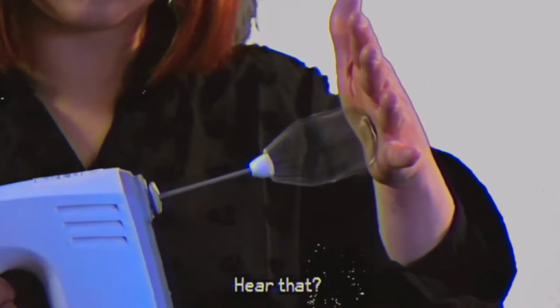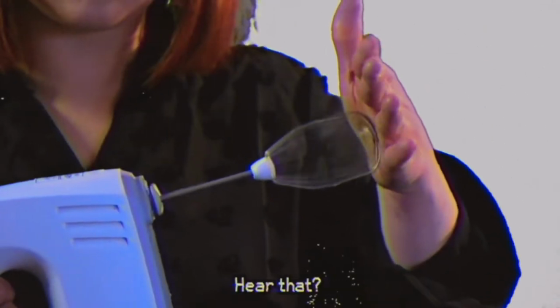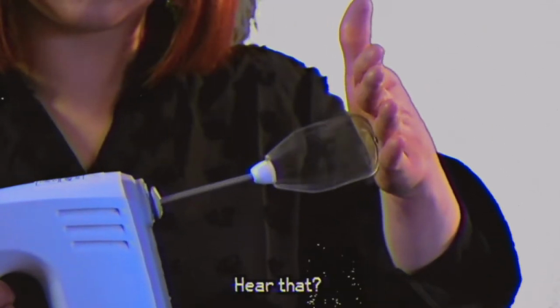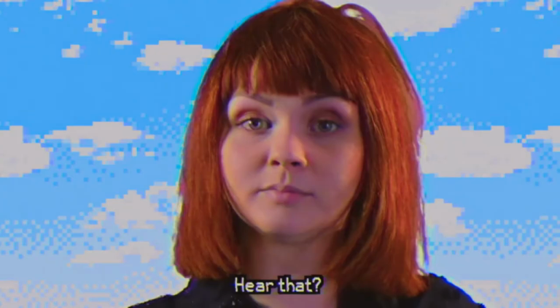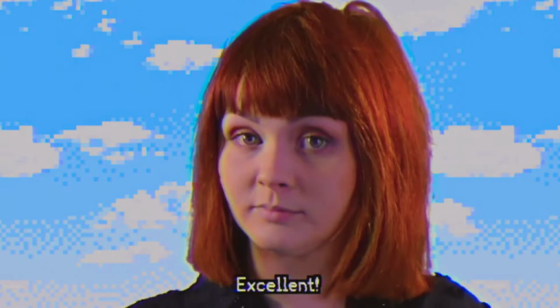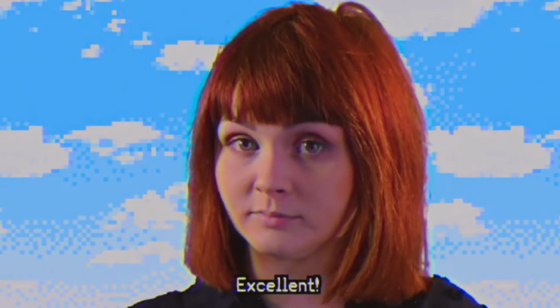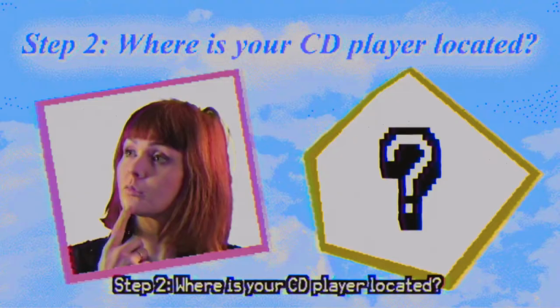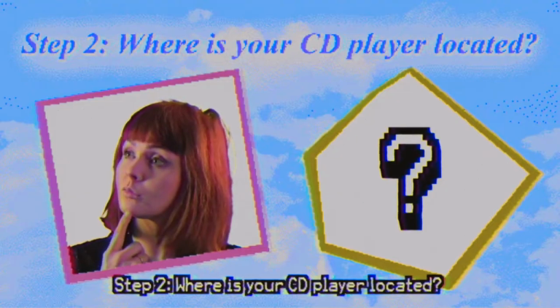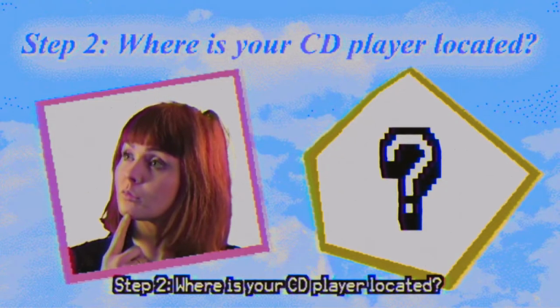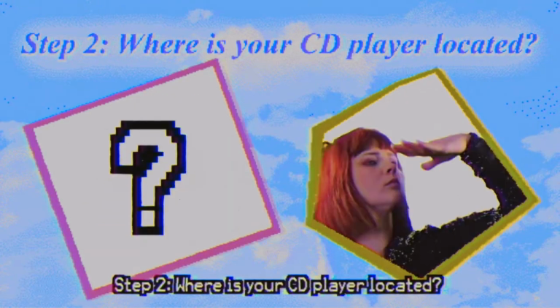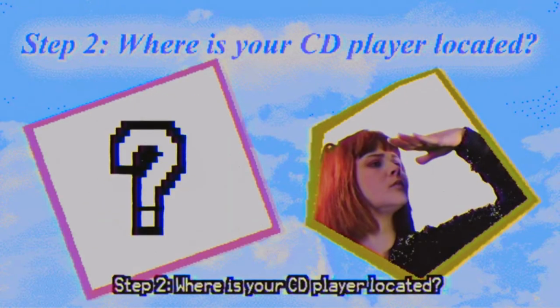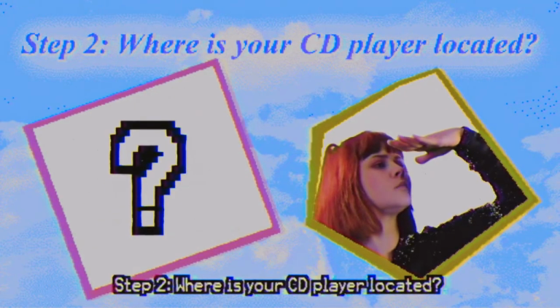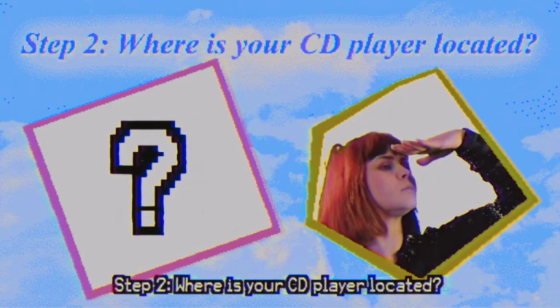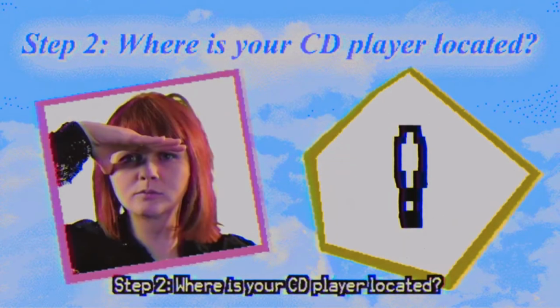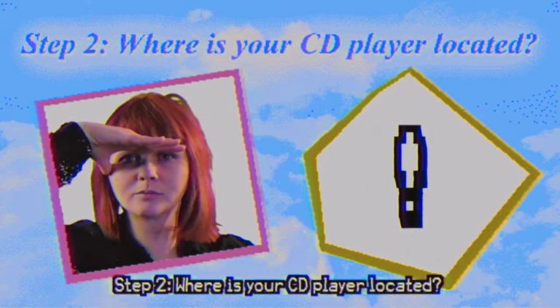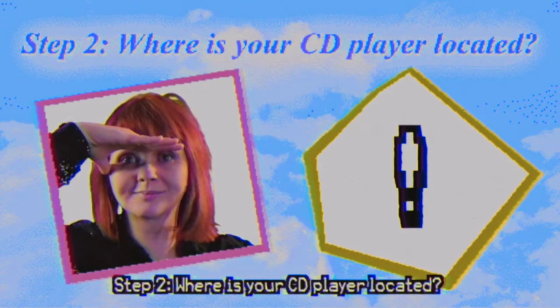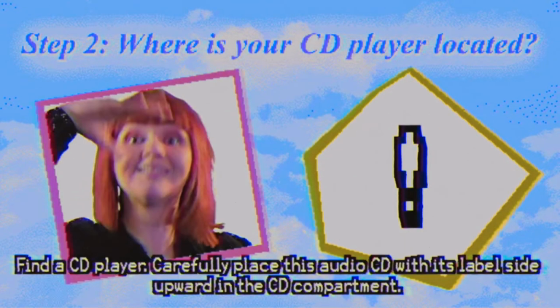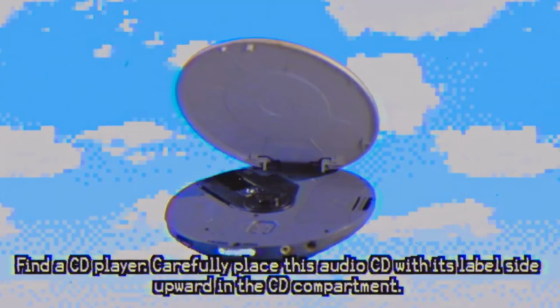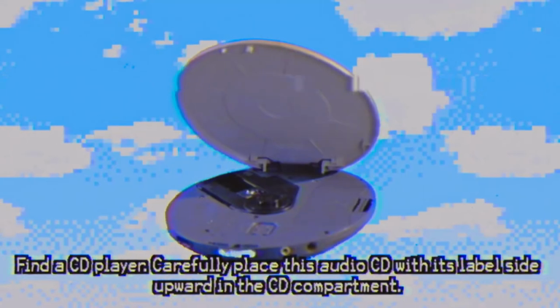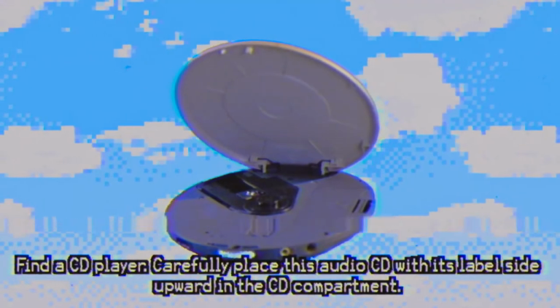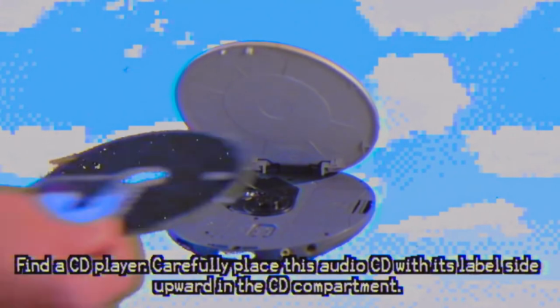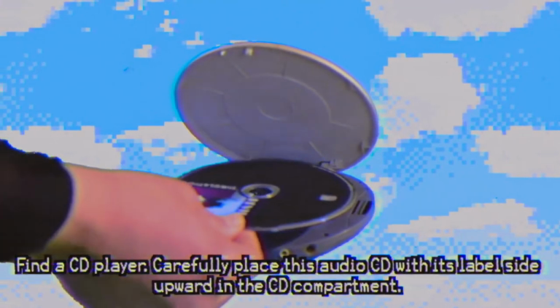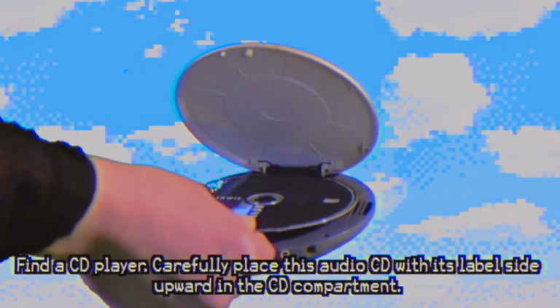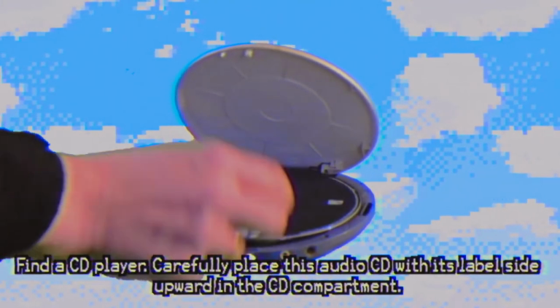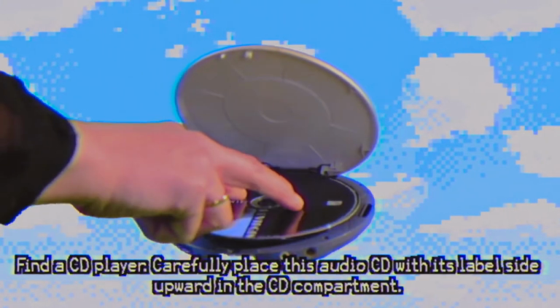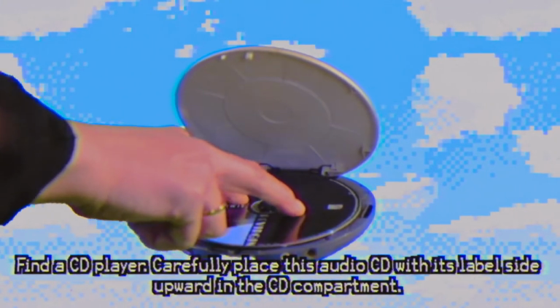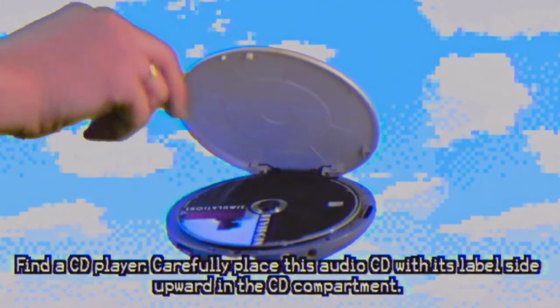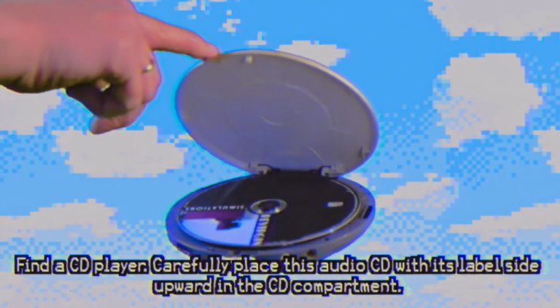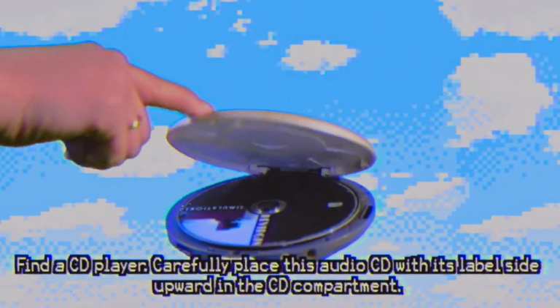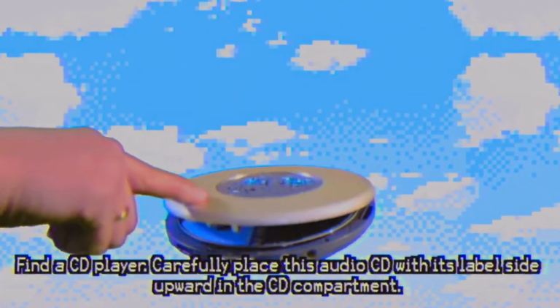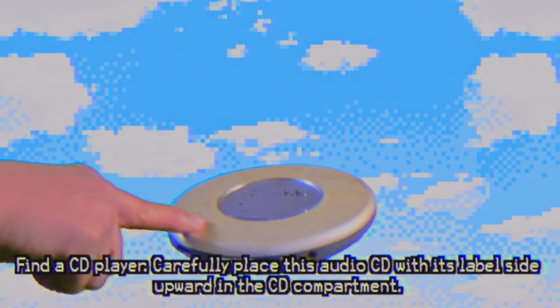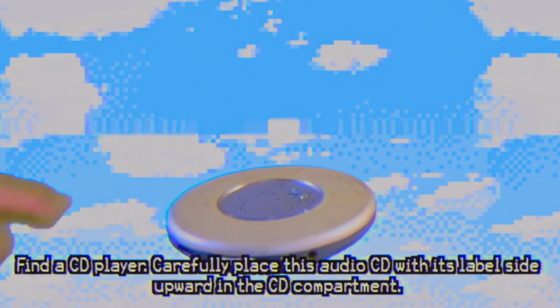drill a hole in your other hand as well. Hear that? Excellent. Step 2. Where is your CD player located?